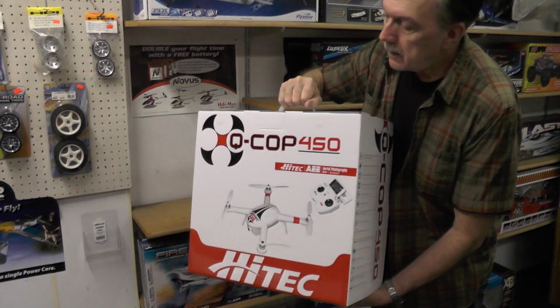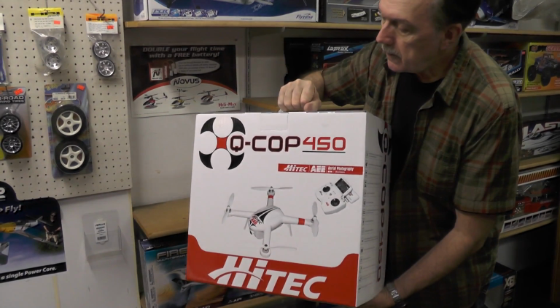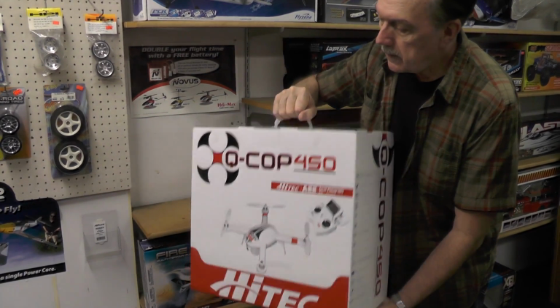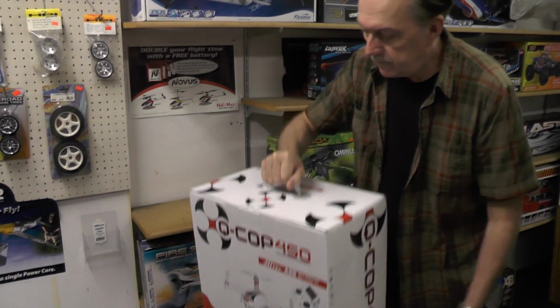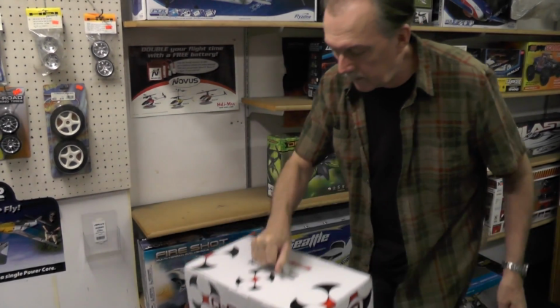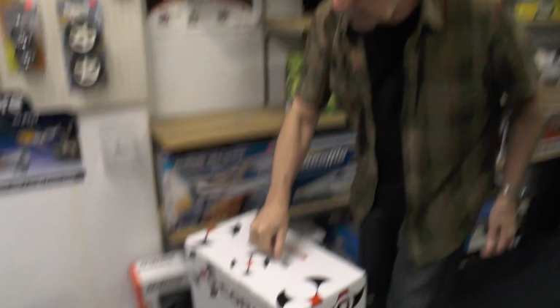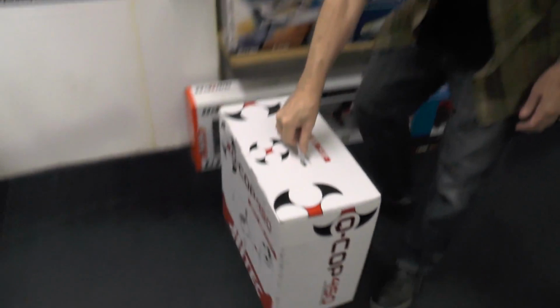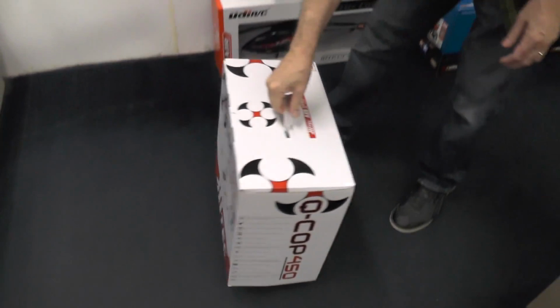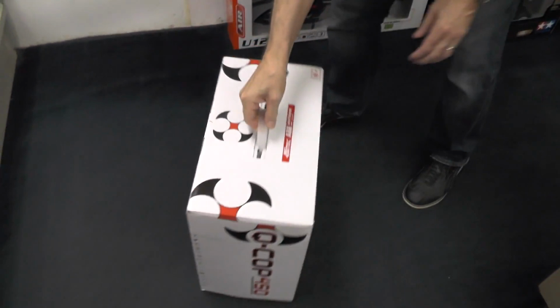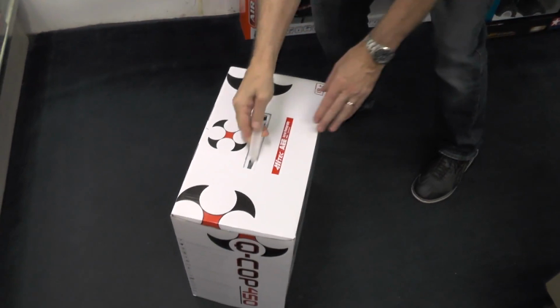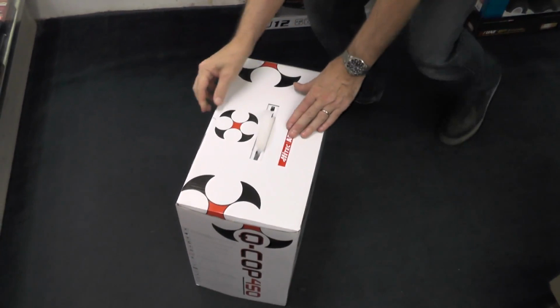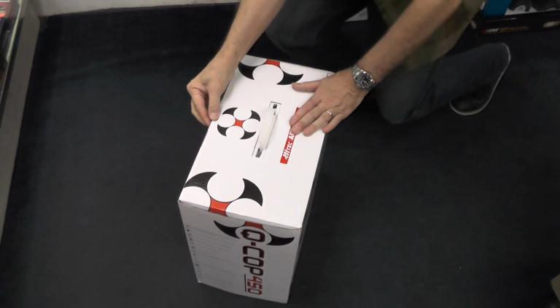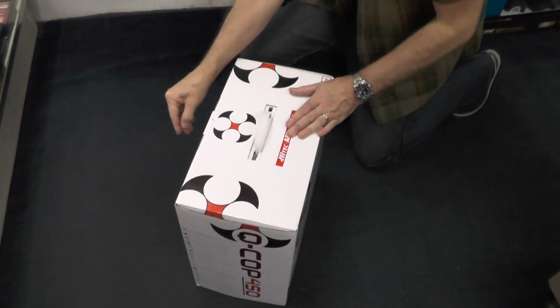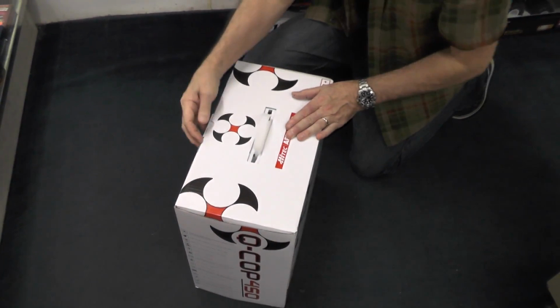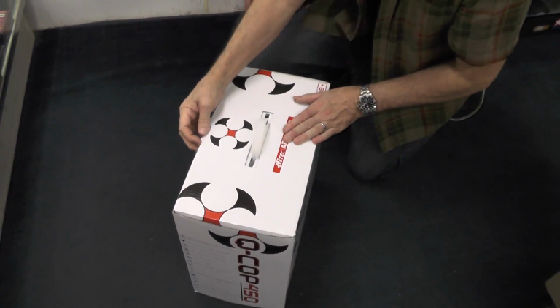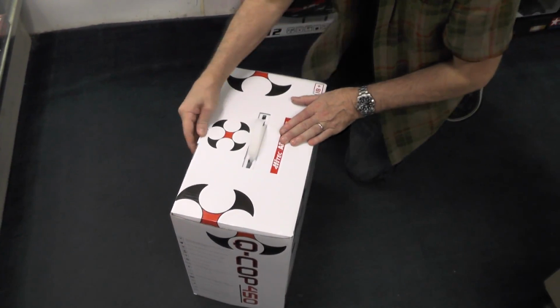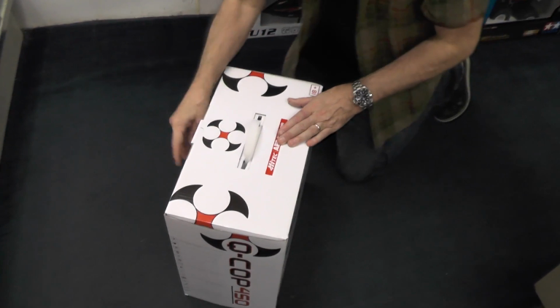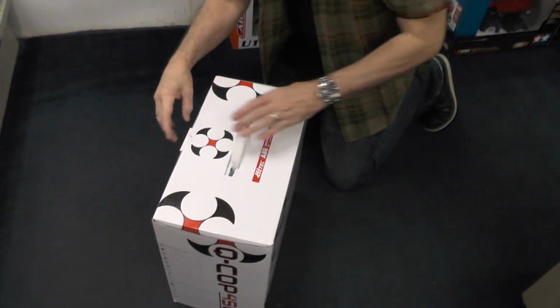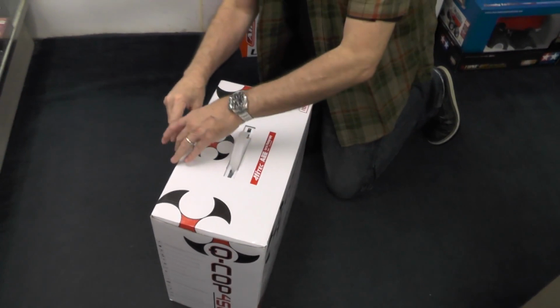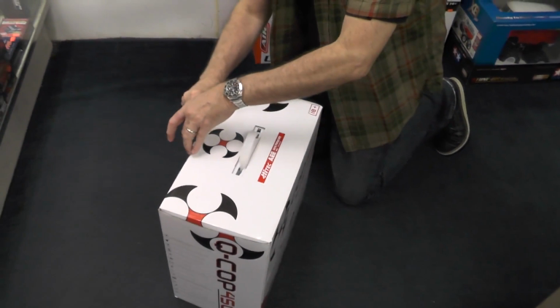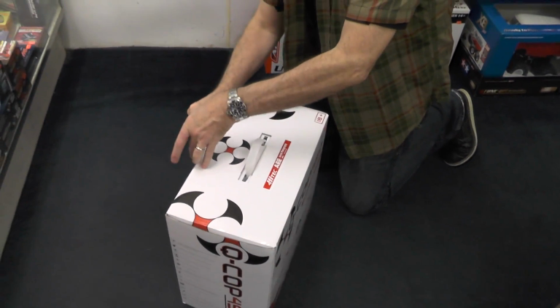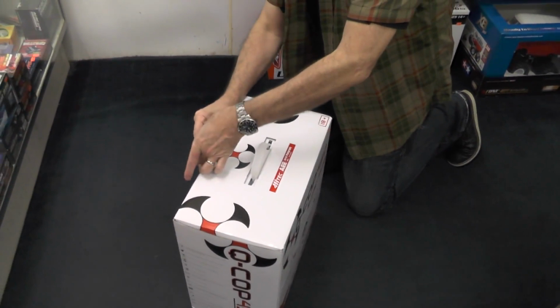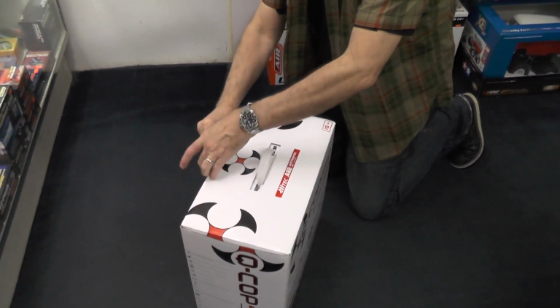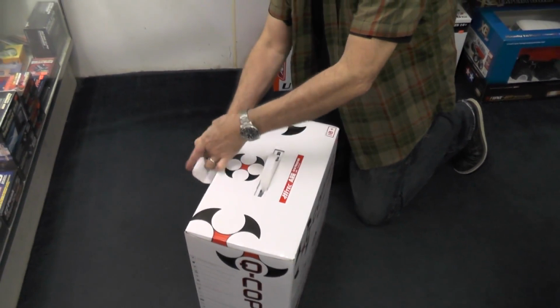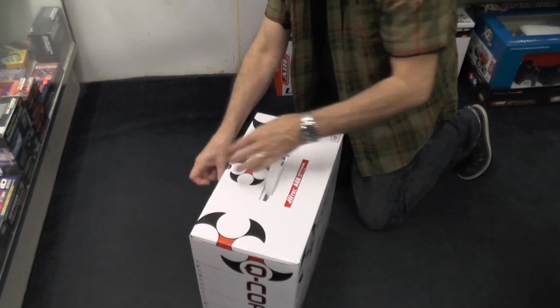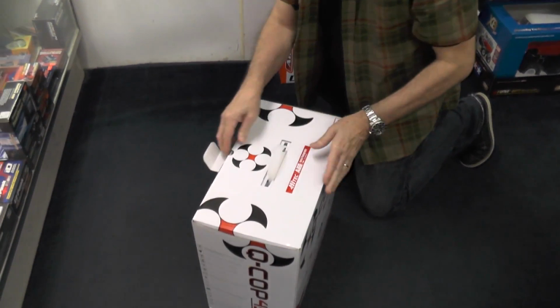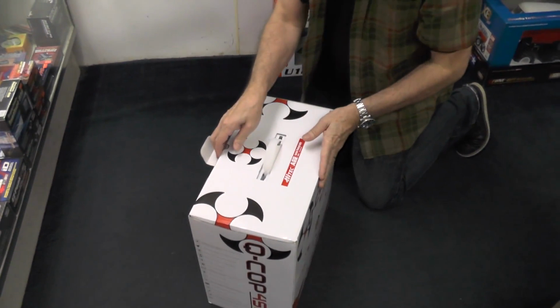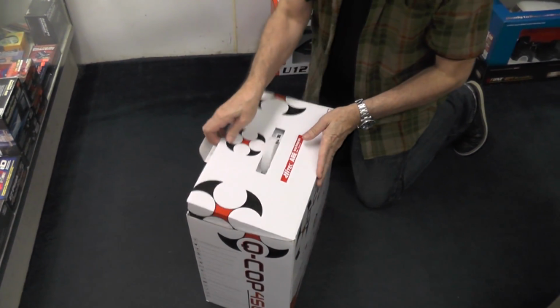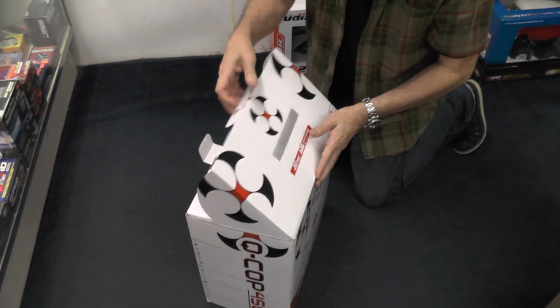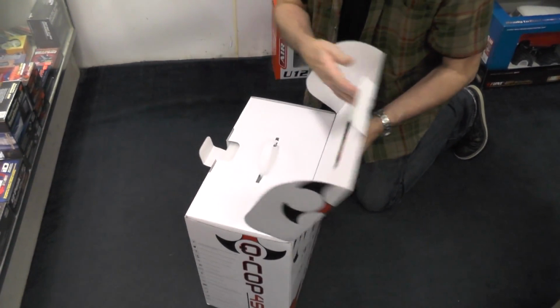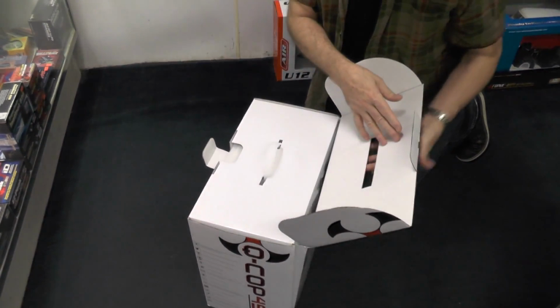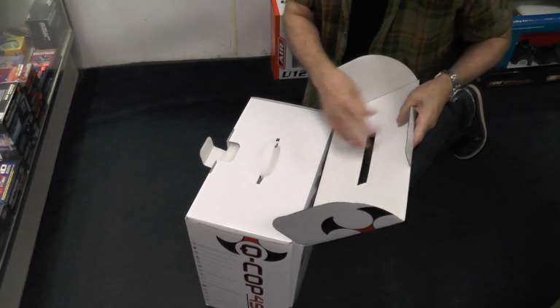Let's put it somewhere to open it up — like on the floor, there we go. Nice blue background. It's a nice contrast against the light box.